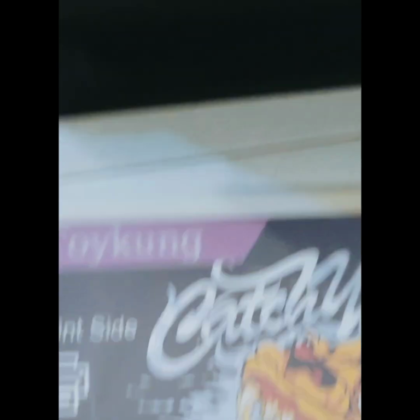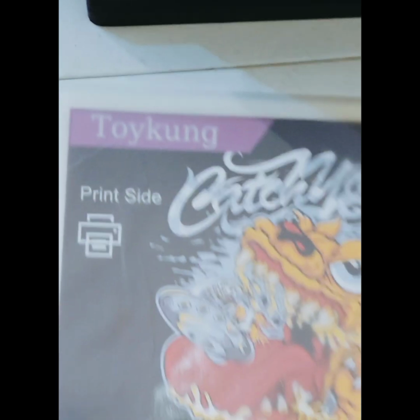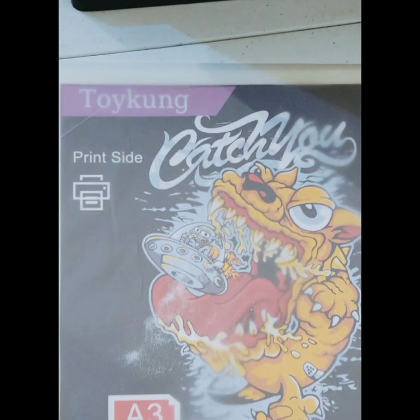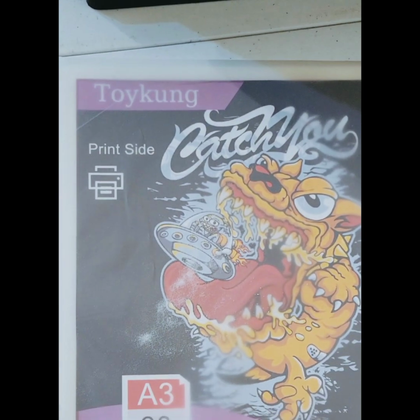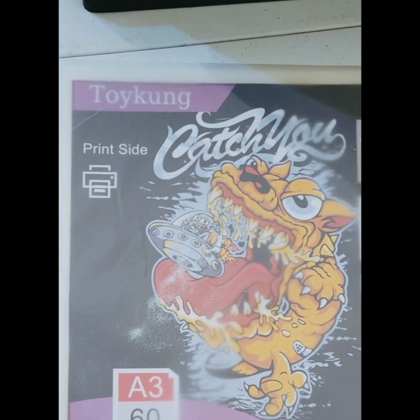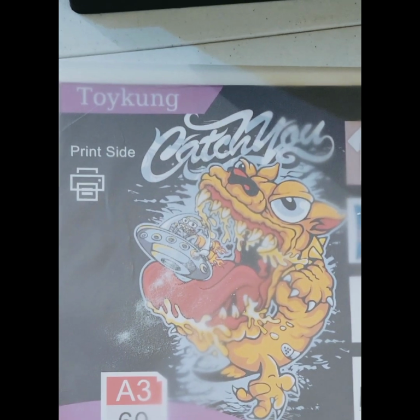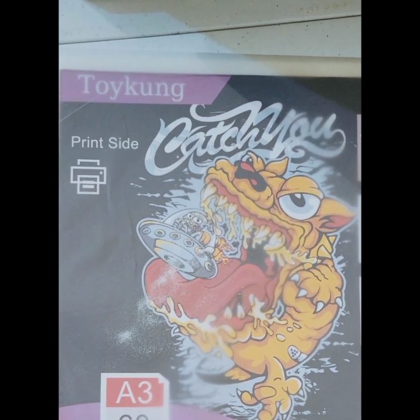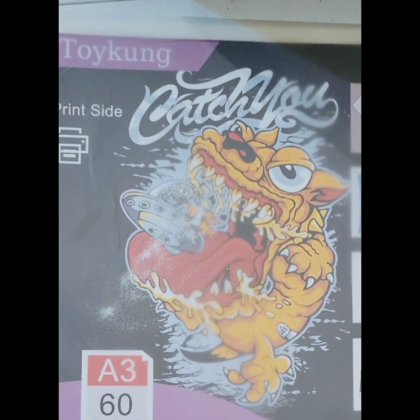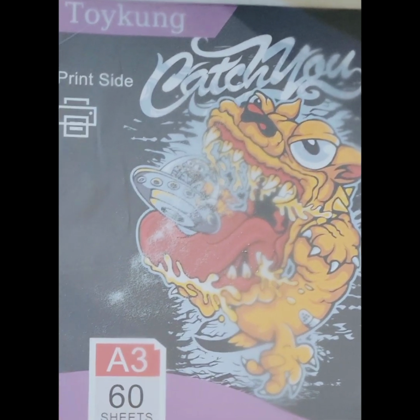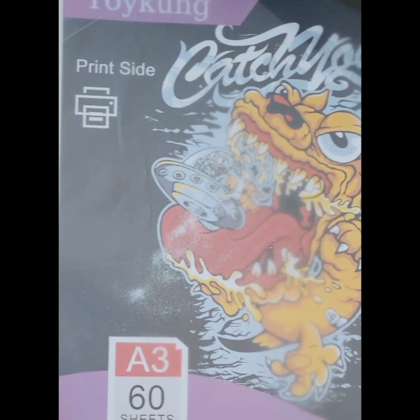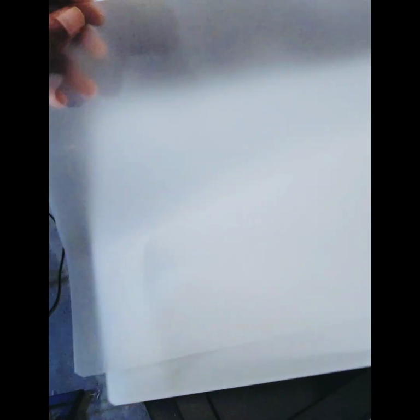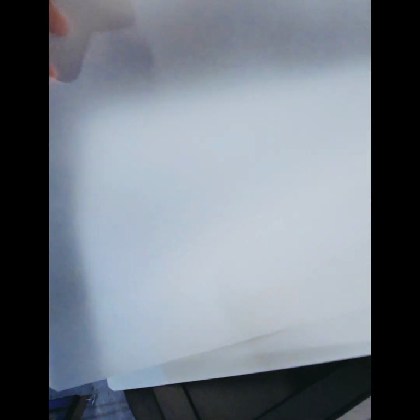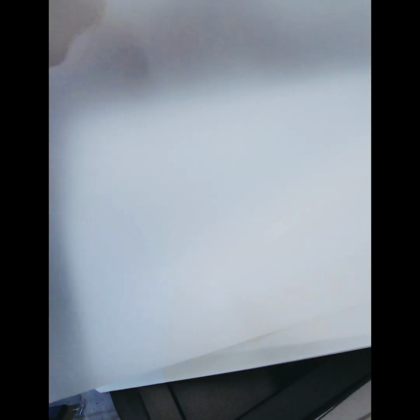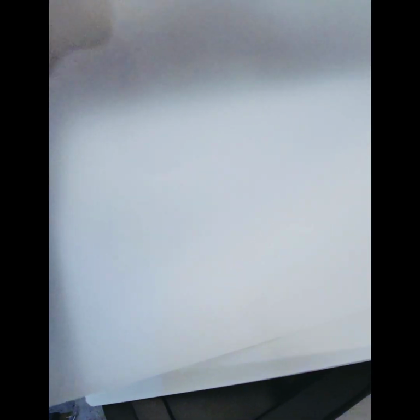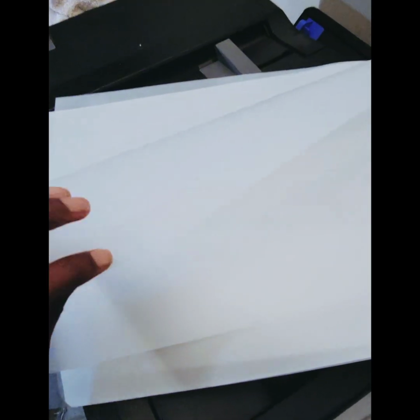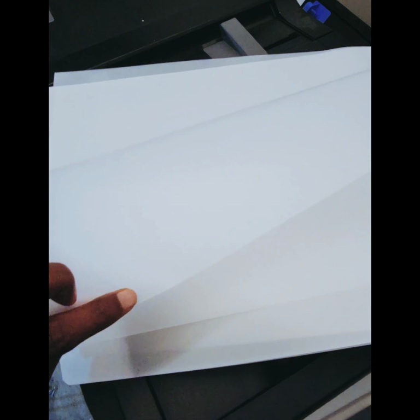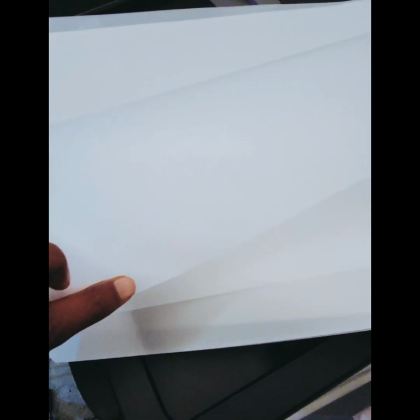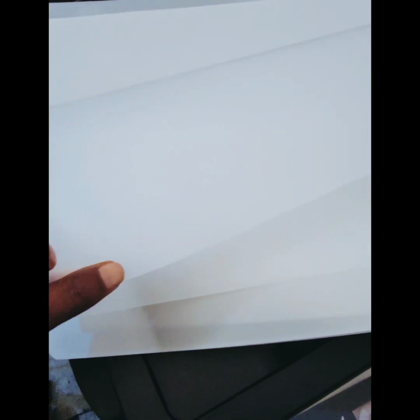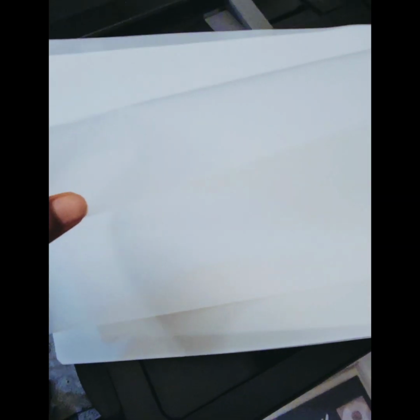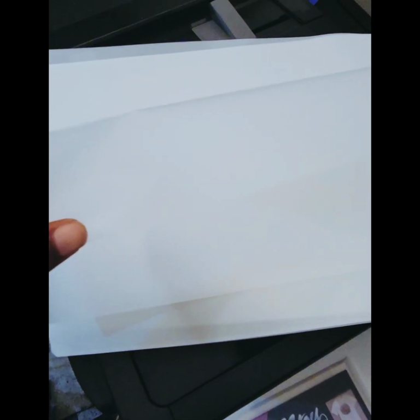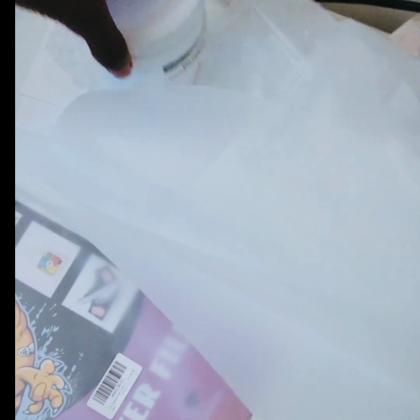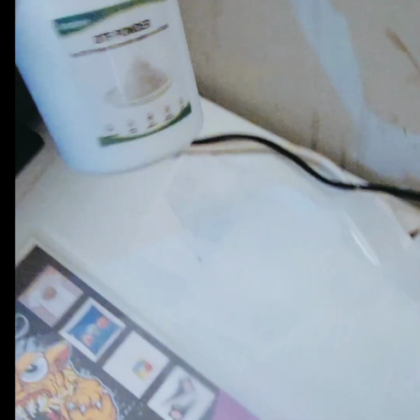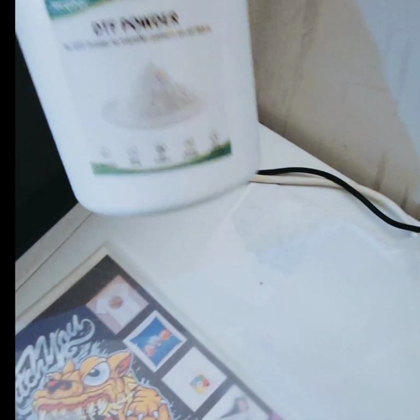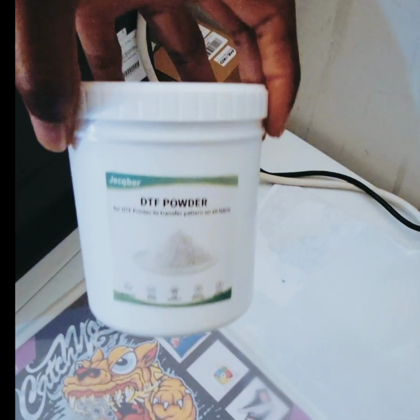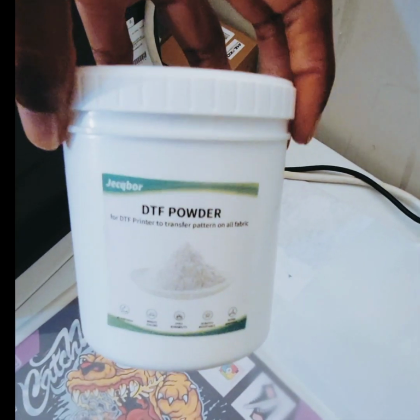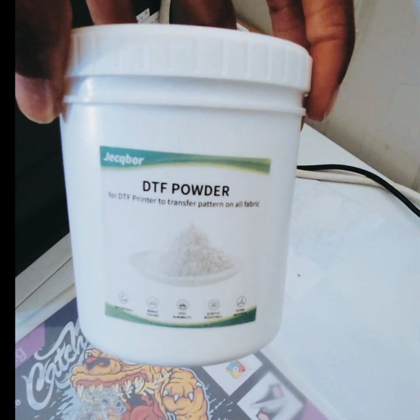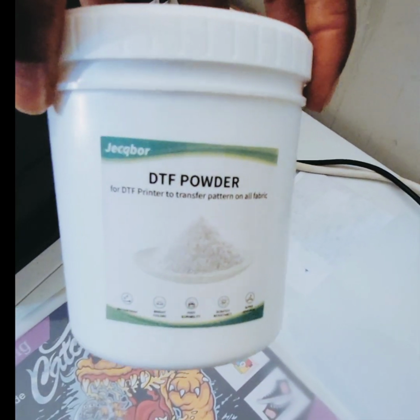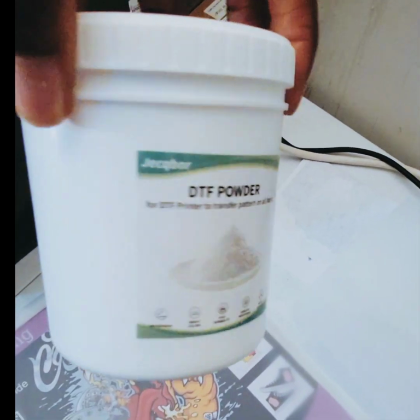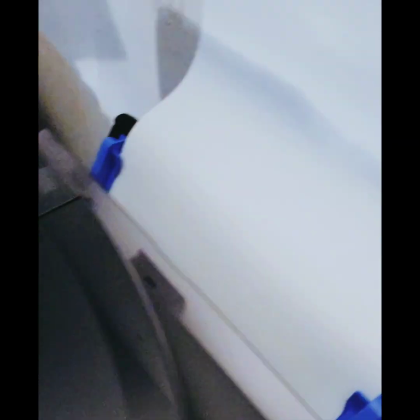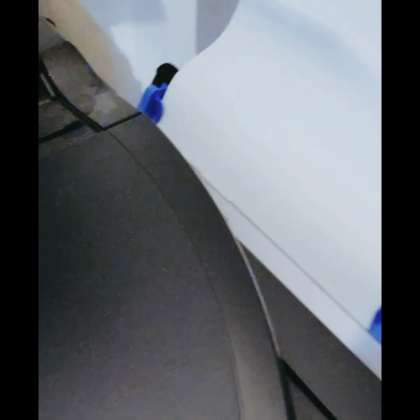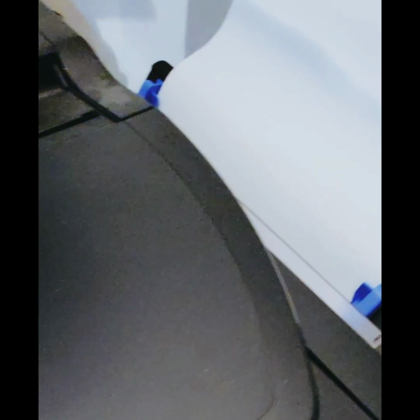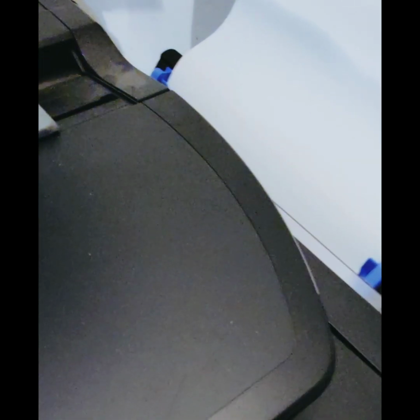Then hit print. This is the DTF transfer paper I'm using — I got it from Amazon. Make sure you're printing on the matte side and not the glossy side. This is my DTF powder, also from Amazon.